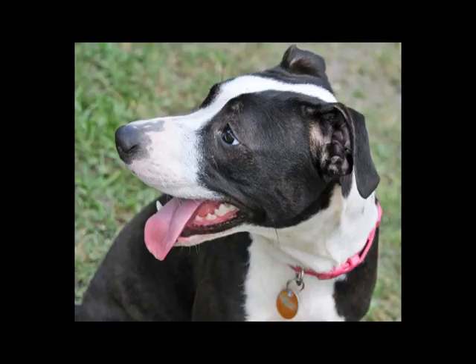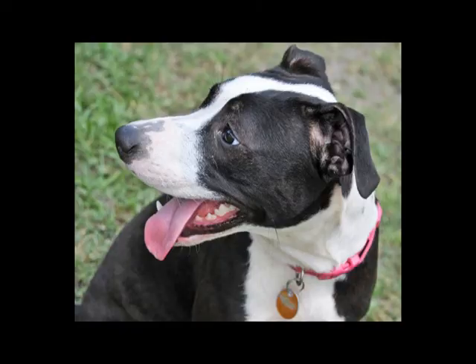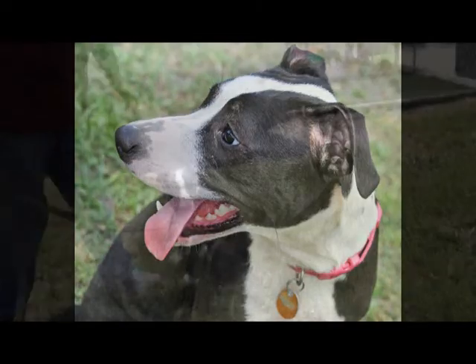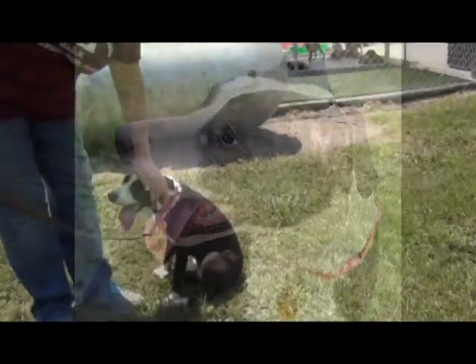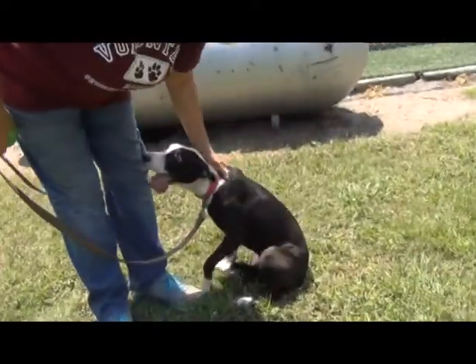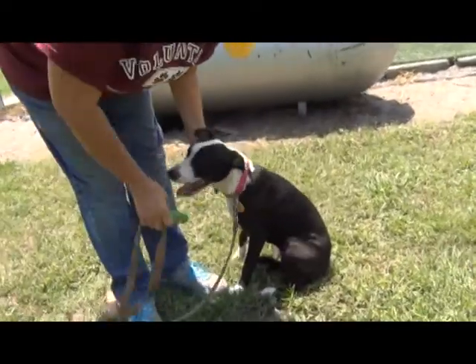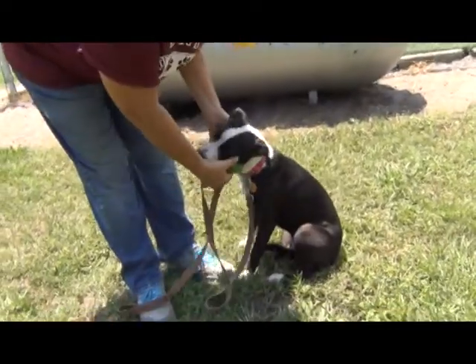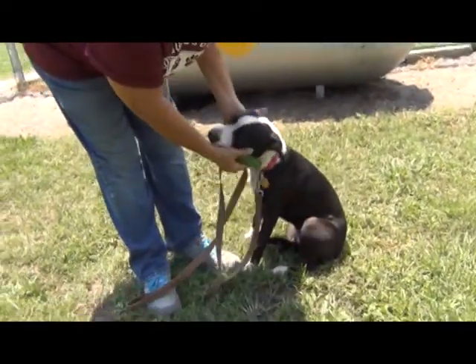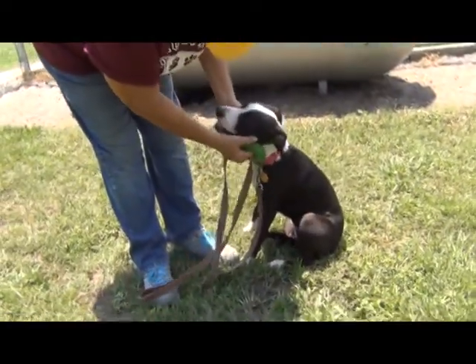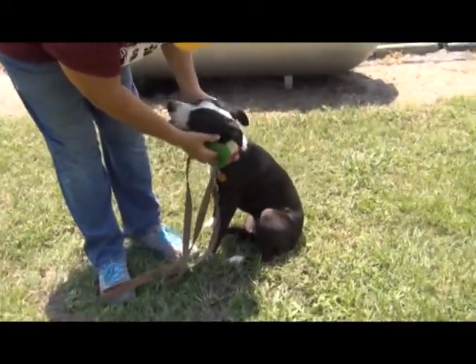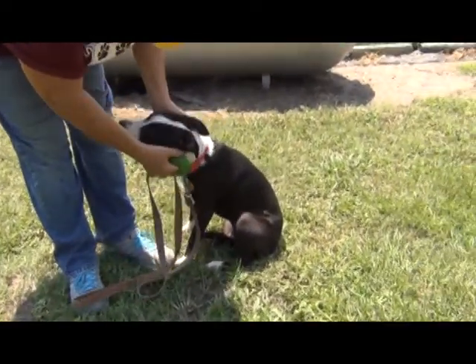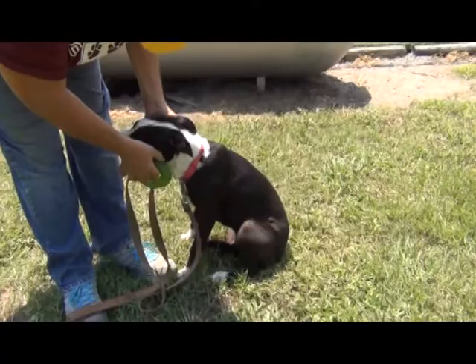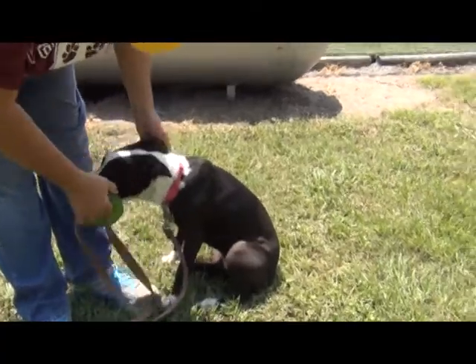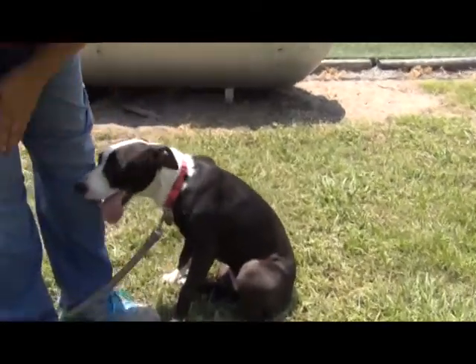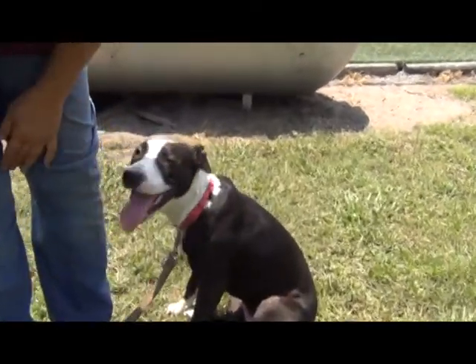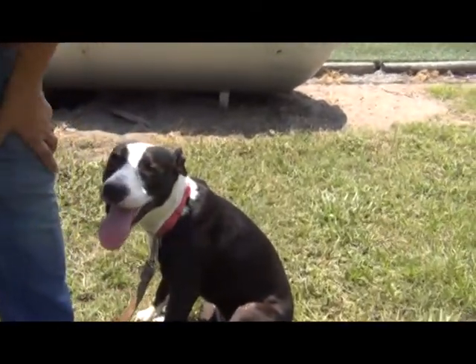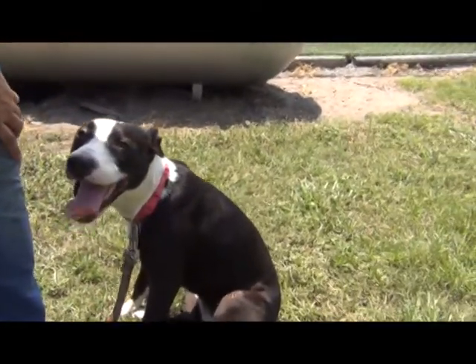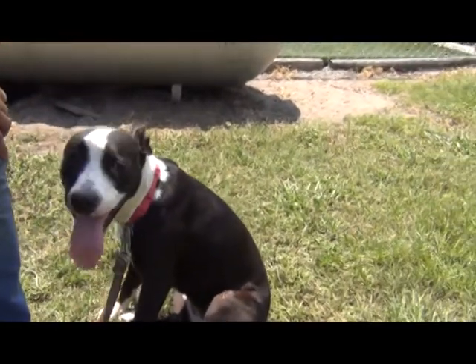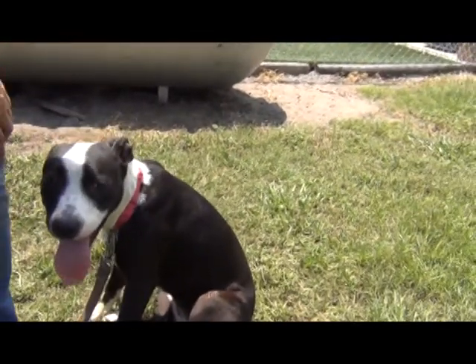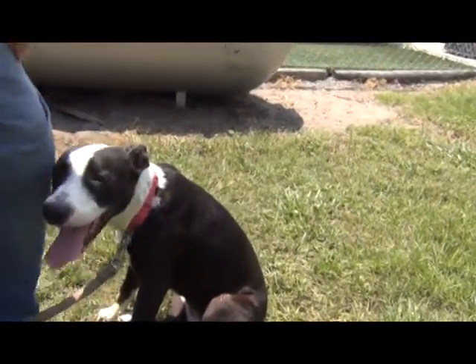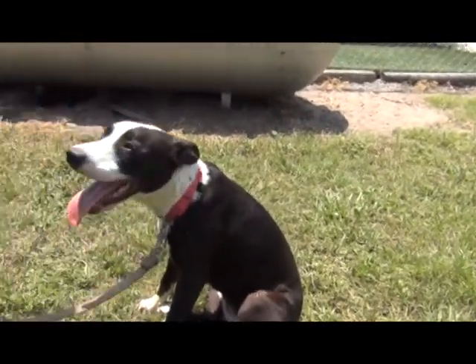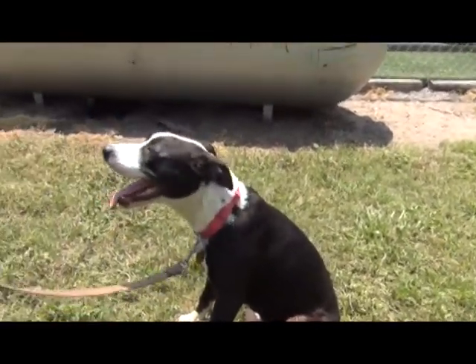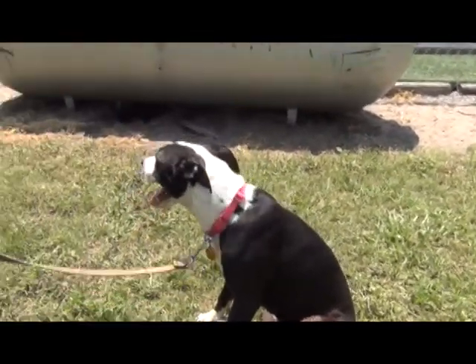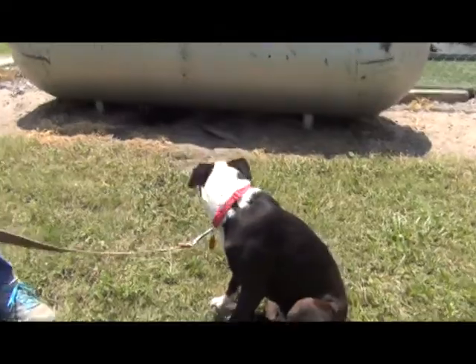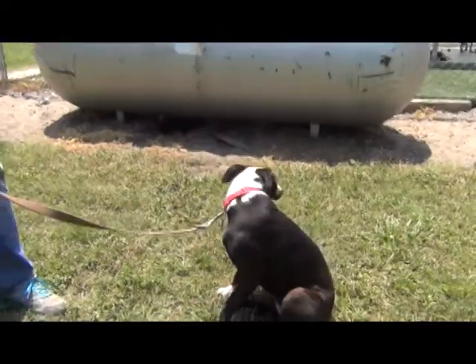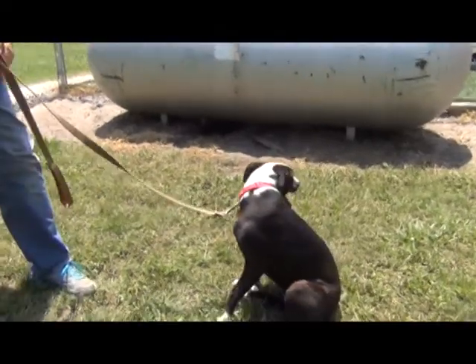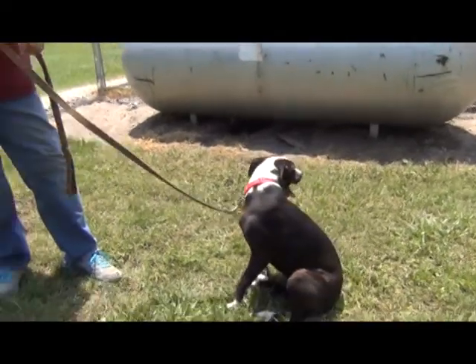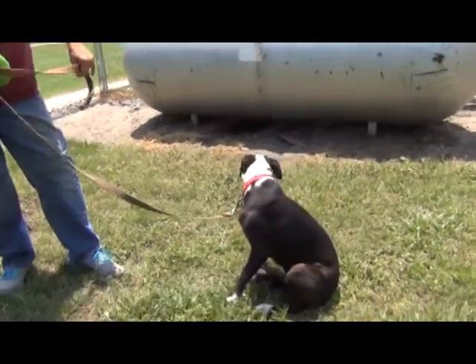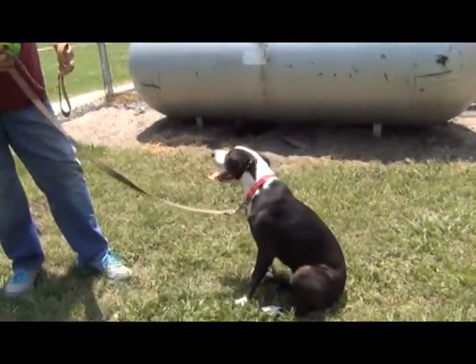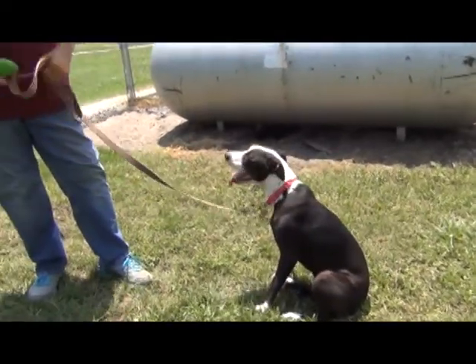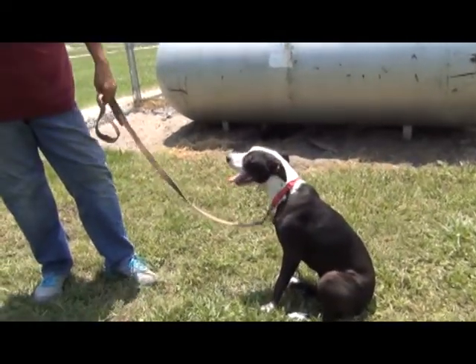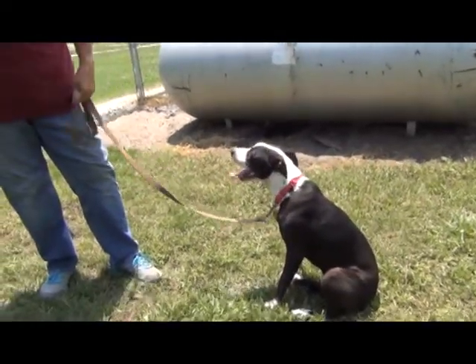She is, absolutely. As far as house size, she's perfect. And she's not doing a lot of jumping, so that makes me want to venture out and say that she might do very well with children. Of course, you should always bring your other animals and your children for a meet and greet when you're interested in a dog.